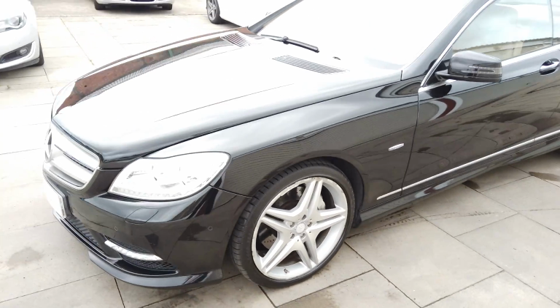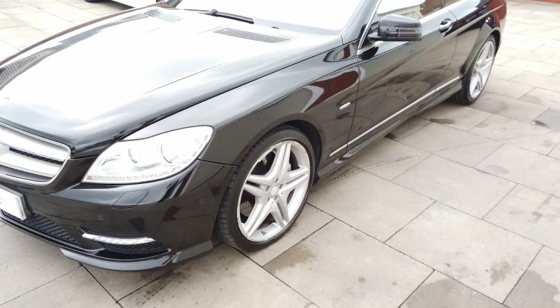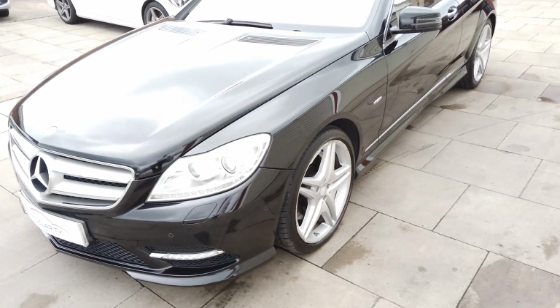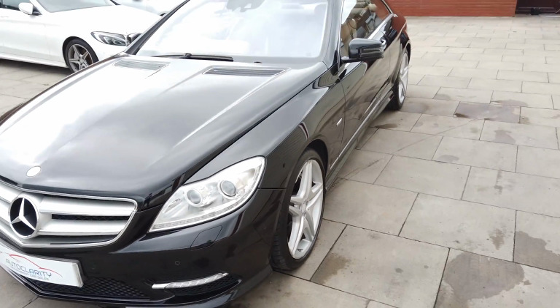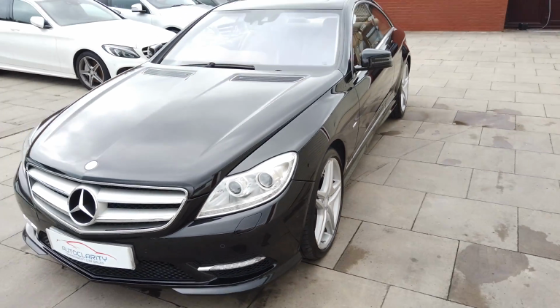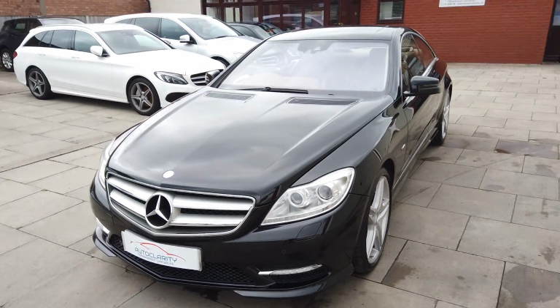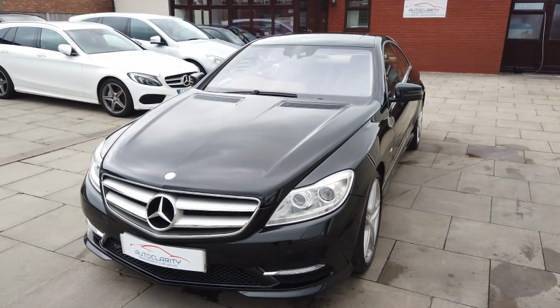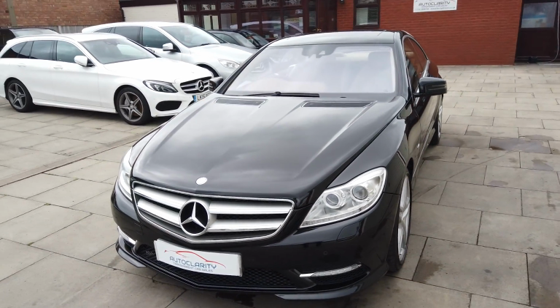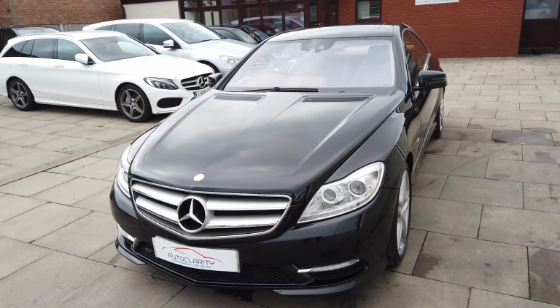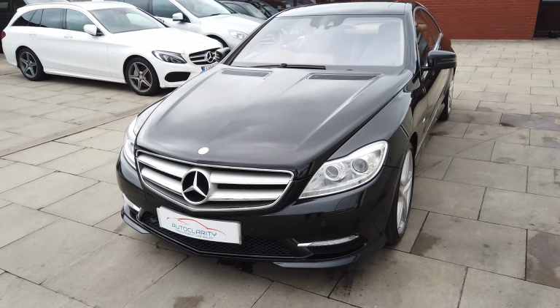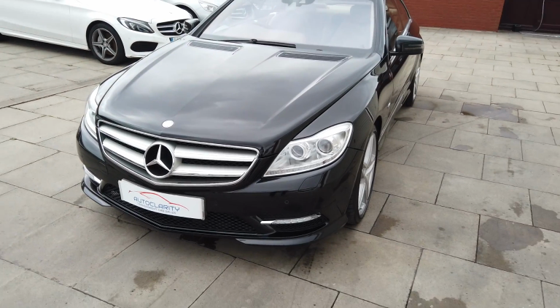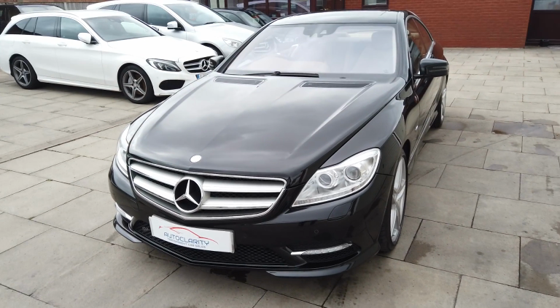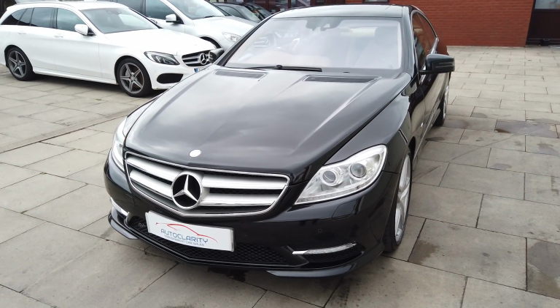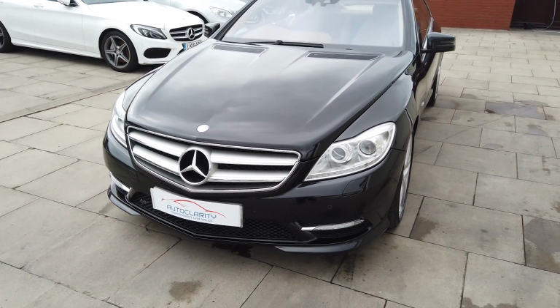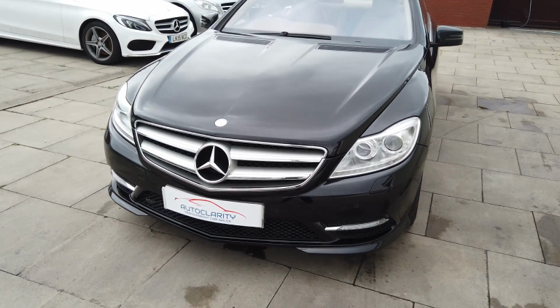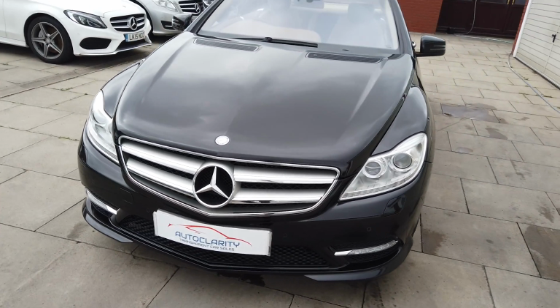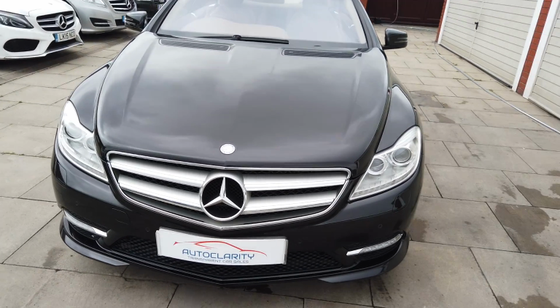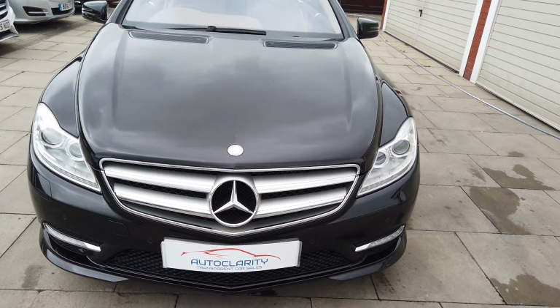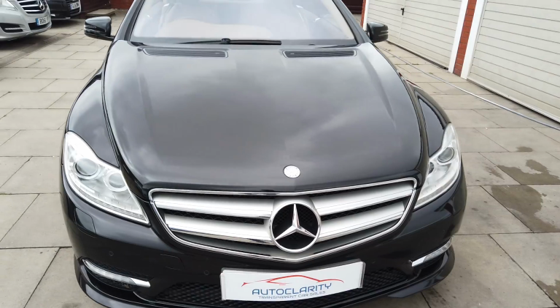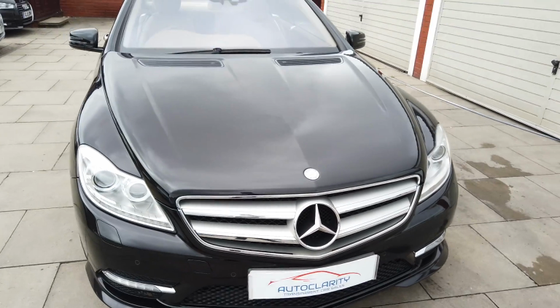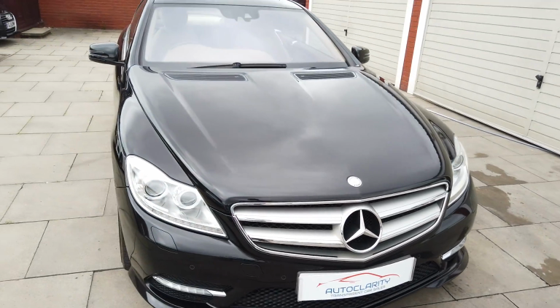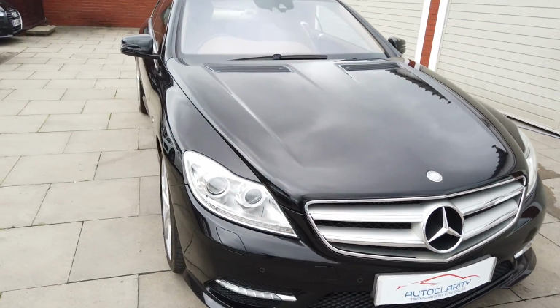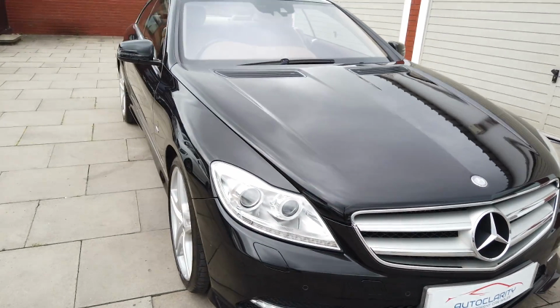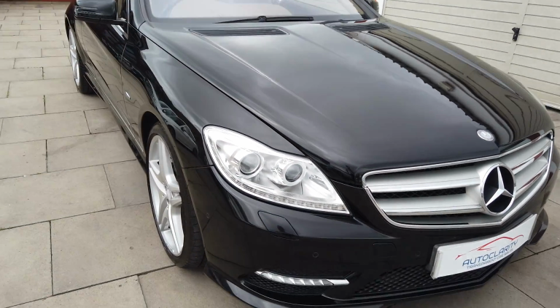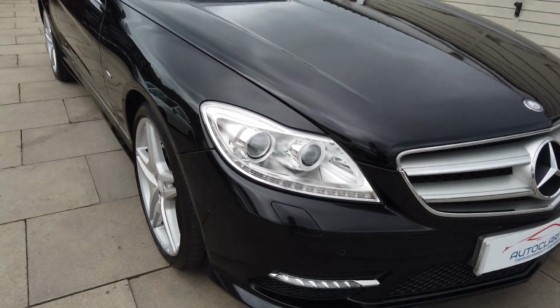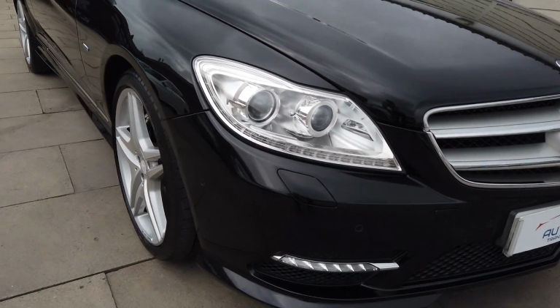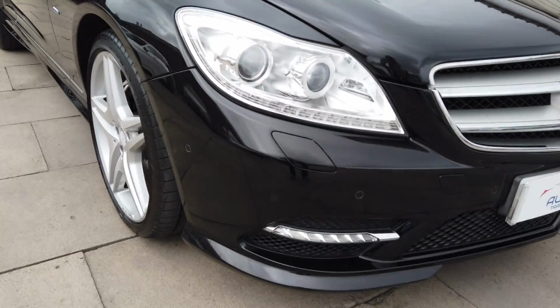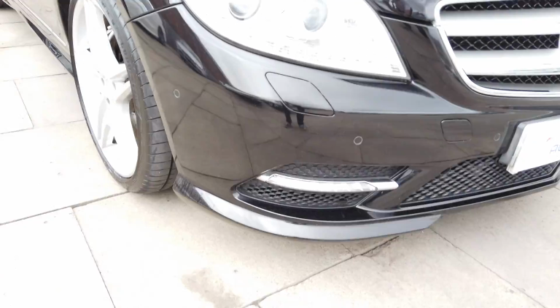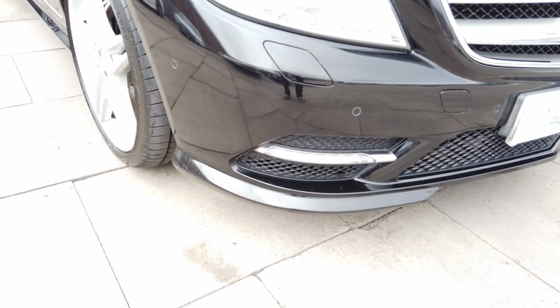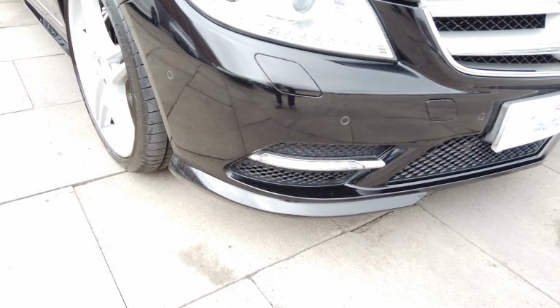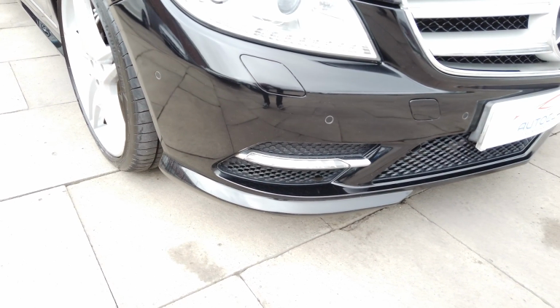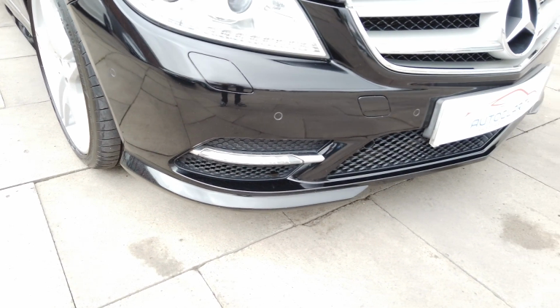The reason for the video is so you can see the car in greater detail. Obviously if you're driving a long way, you want to make sure that the car is as described - that's the reason we do the video. So I'll start at the nearside front corner.